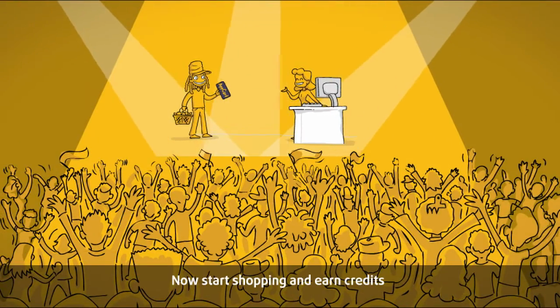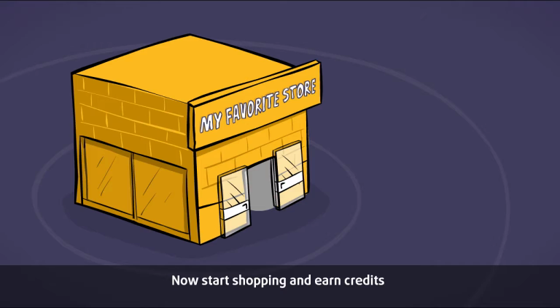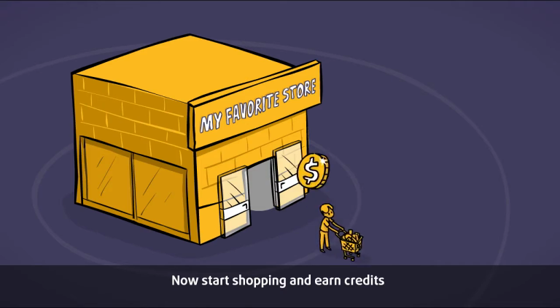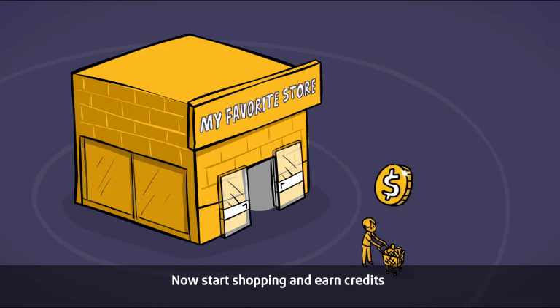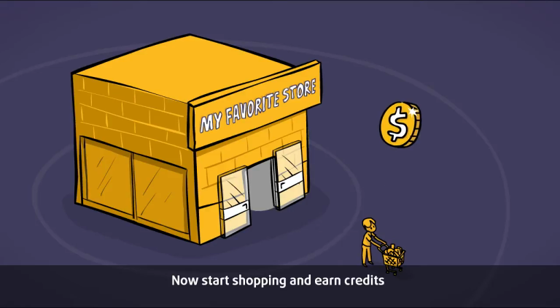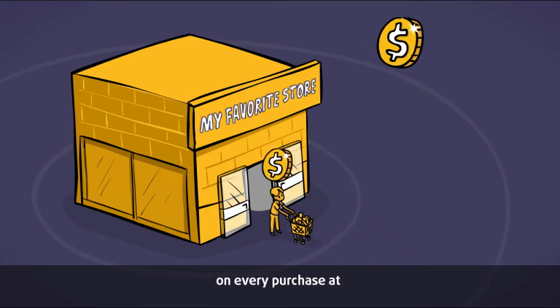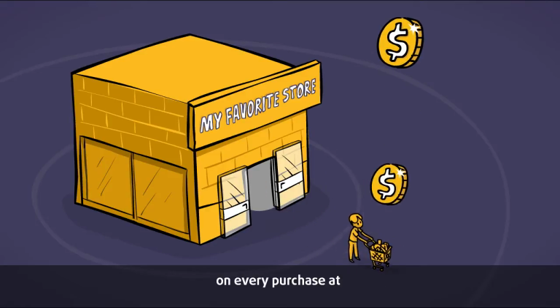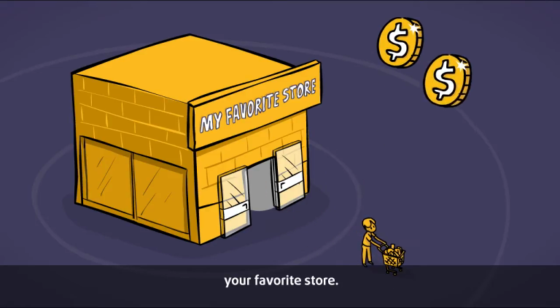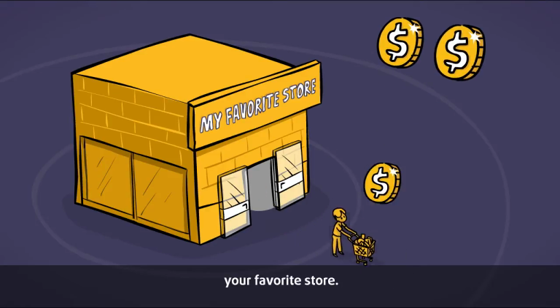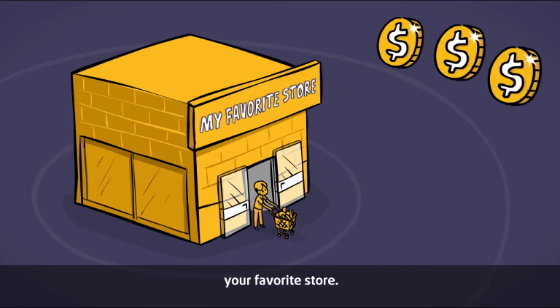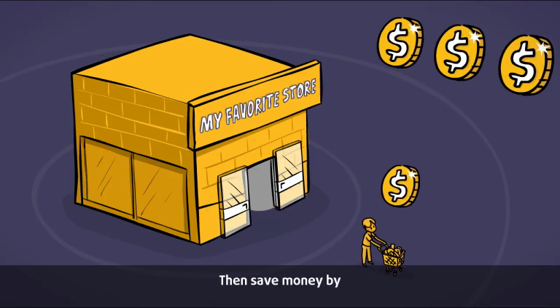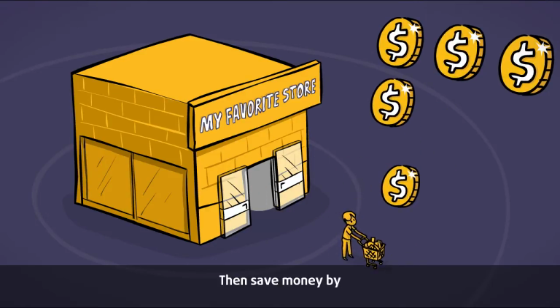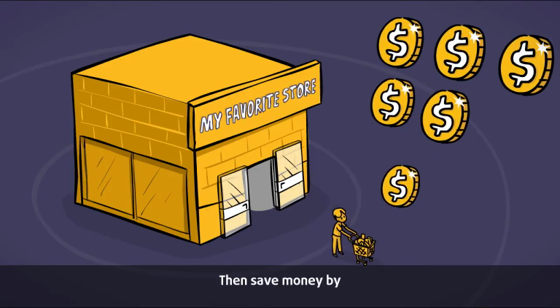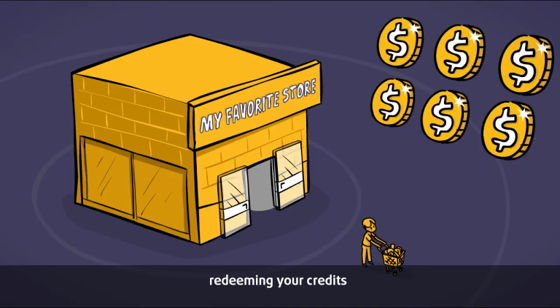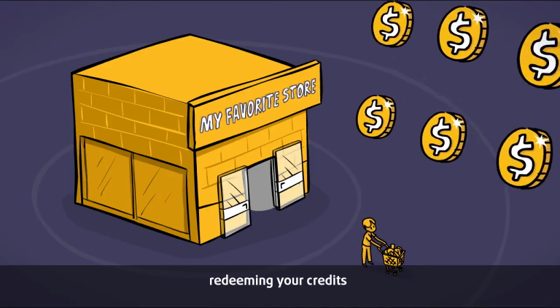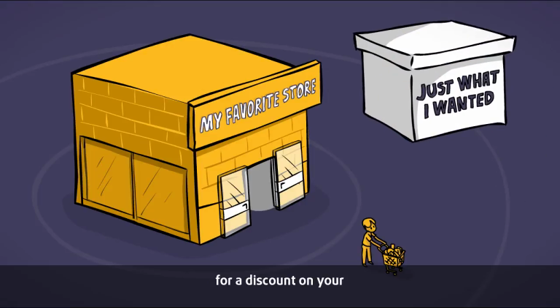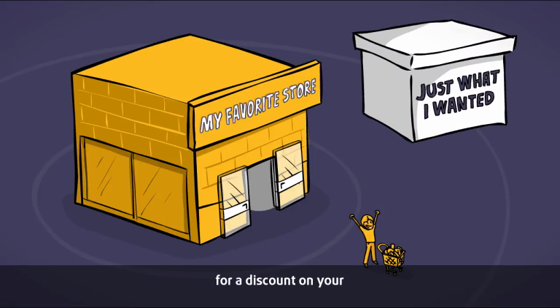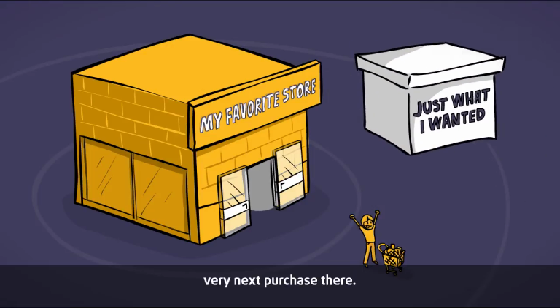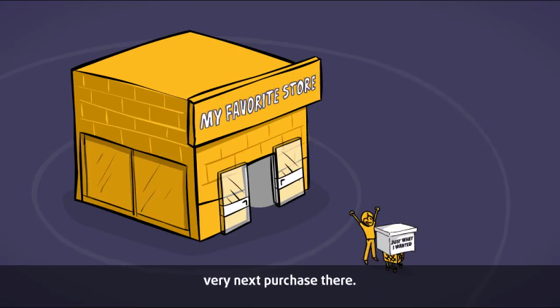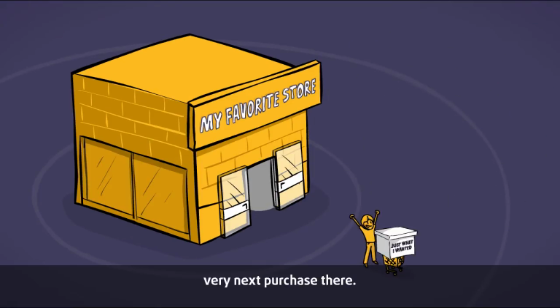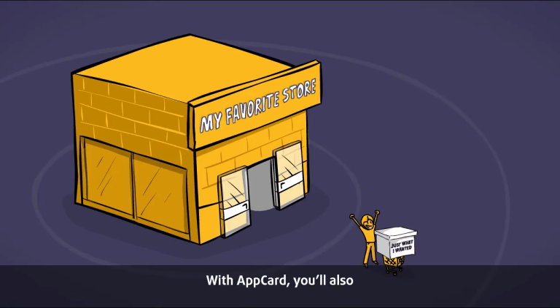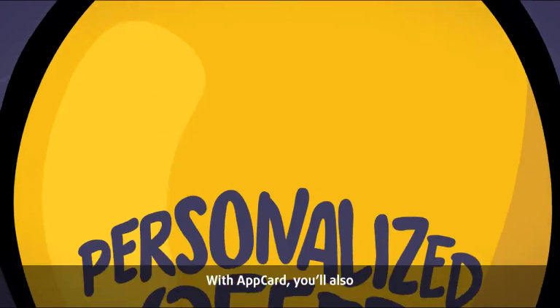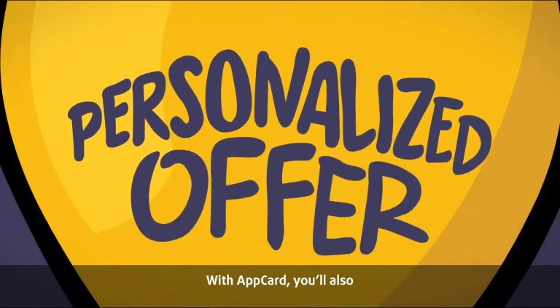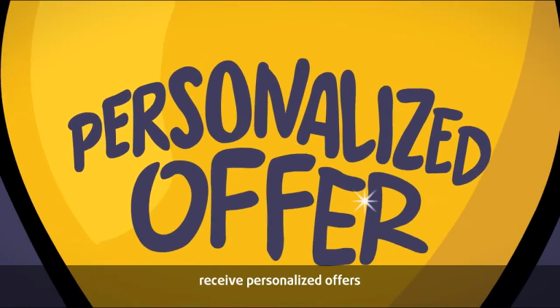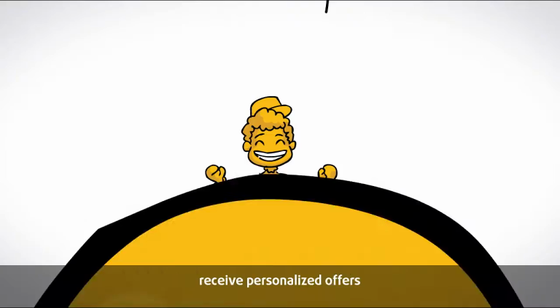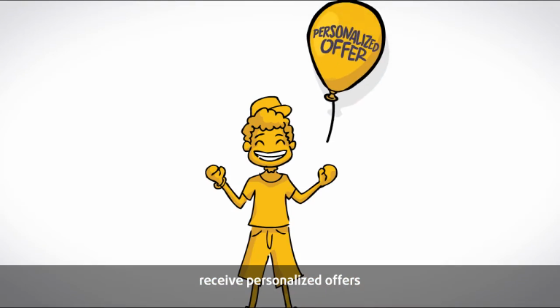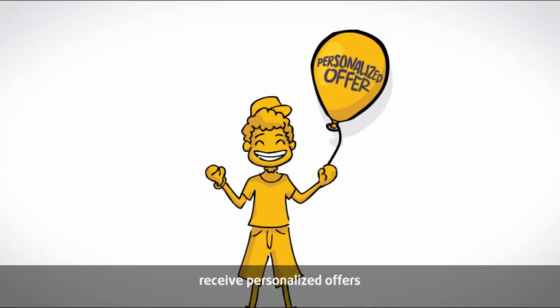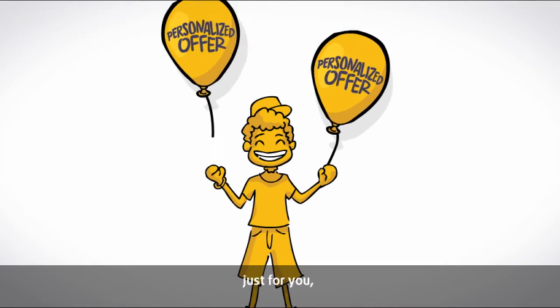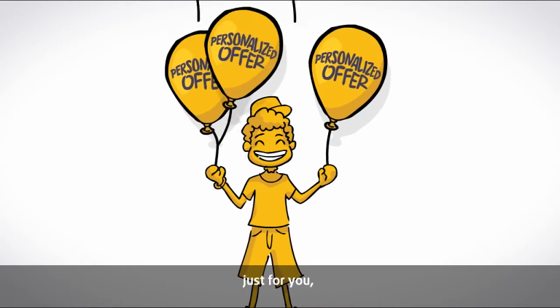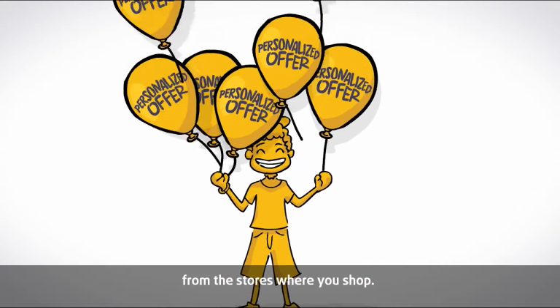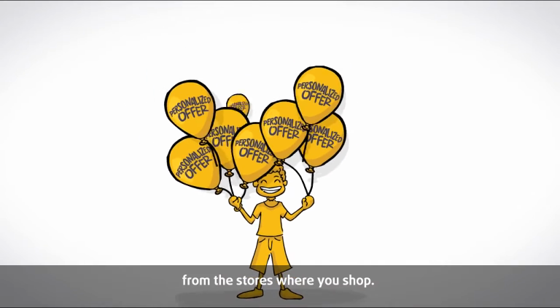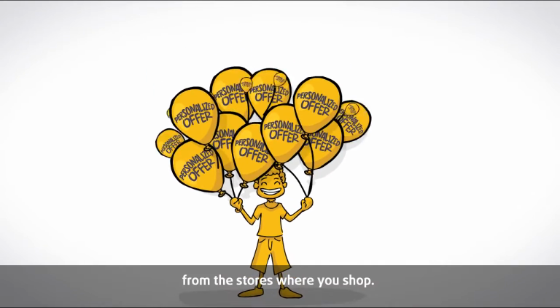Now start shopping and earn credits on every purchase at your favorite store. Then save money by redeeming your credits for a discount on your very next purchase there. With AppCard, you'll also receive personalized offers just for you from the stores where you shop.